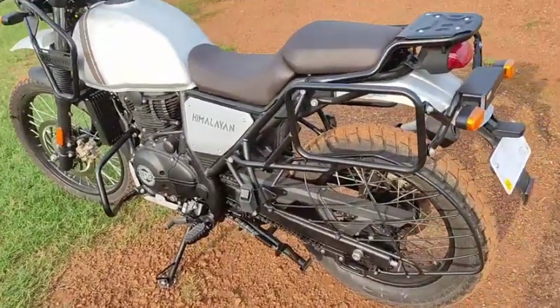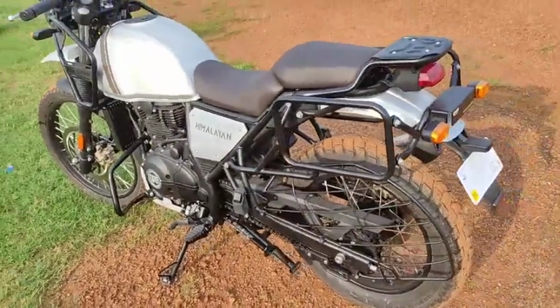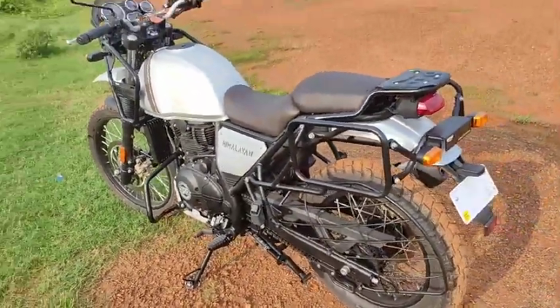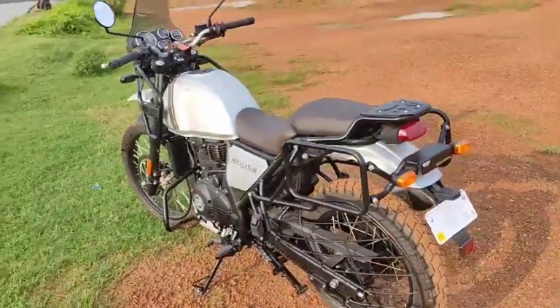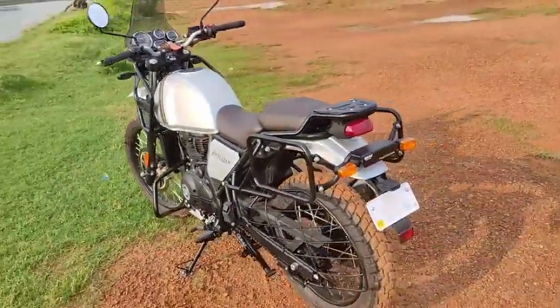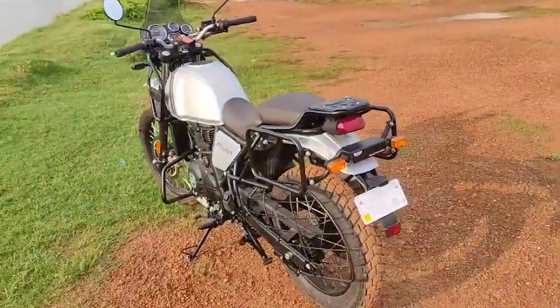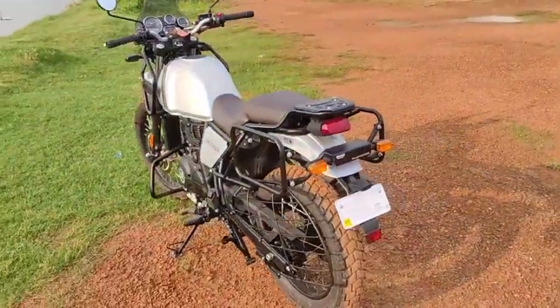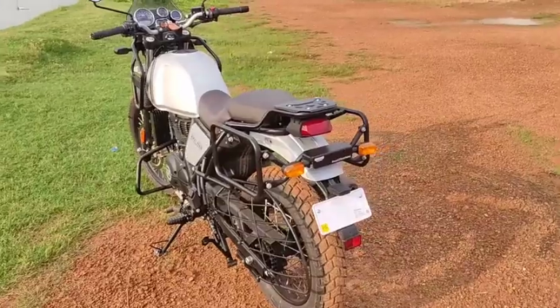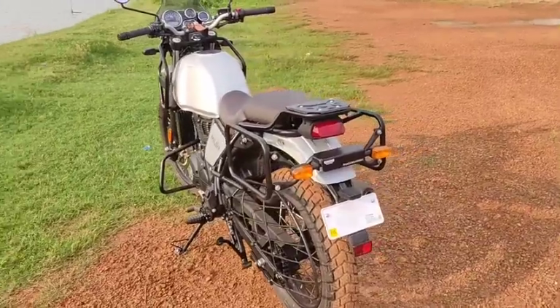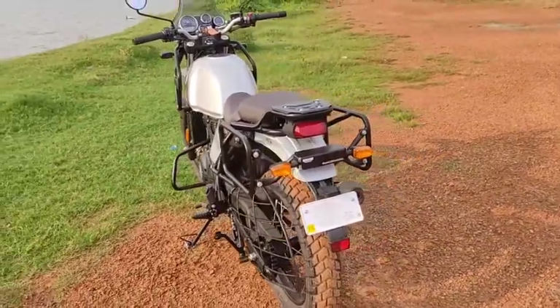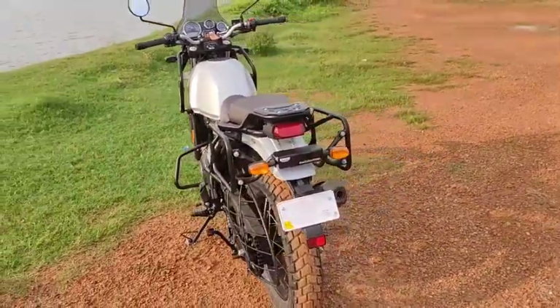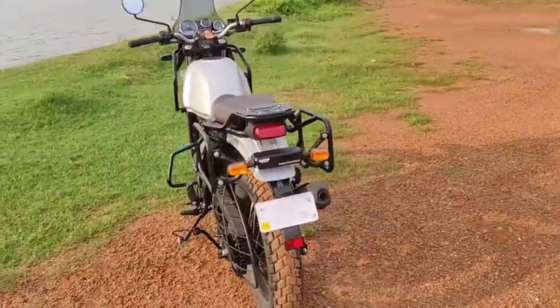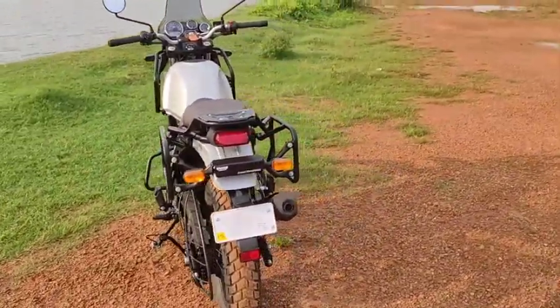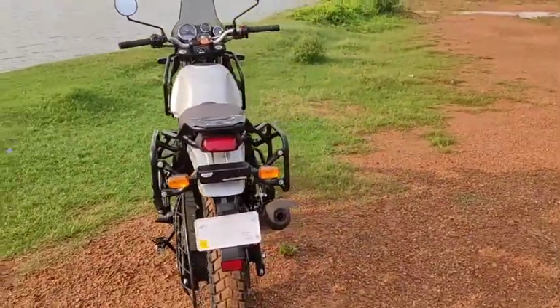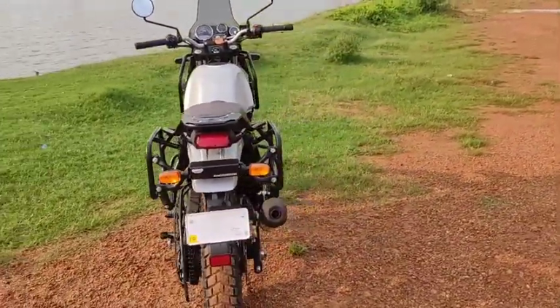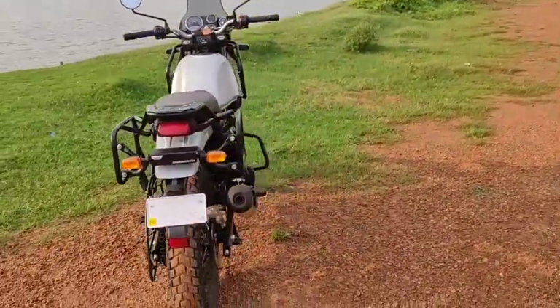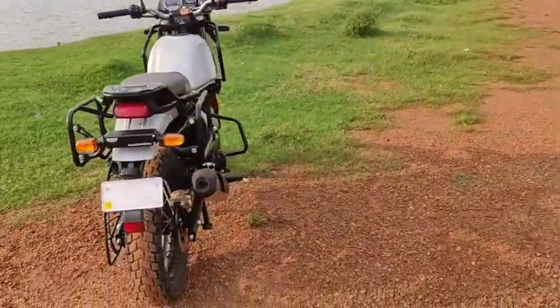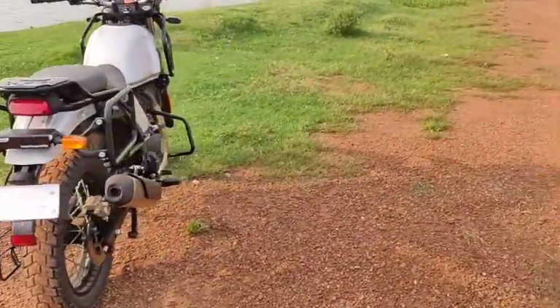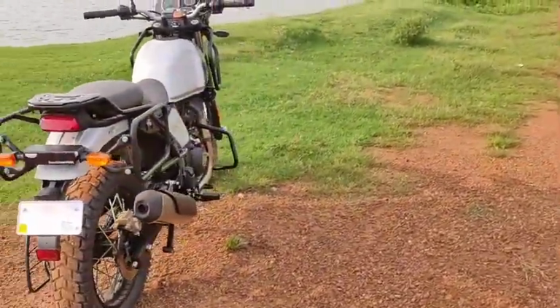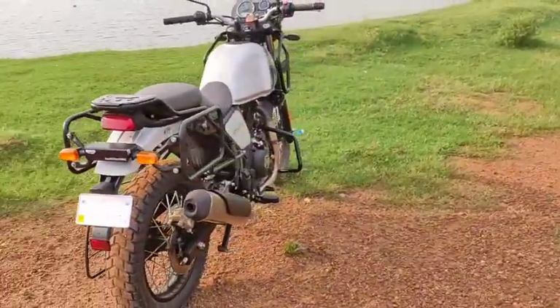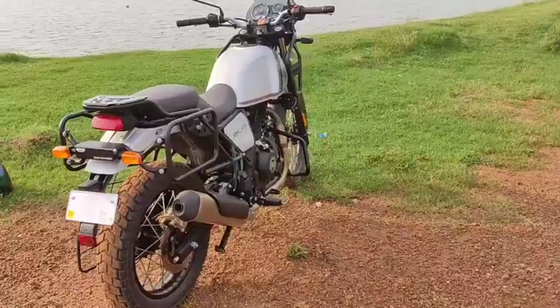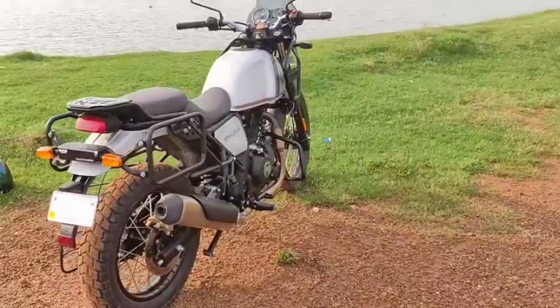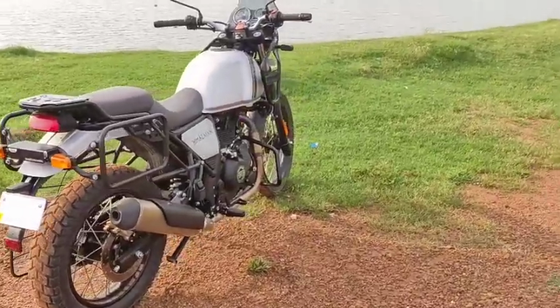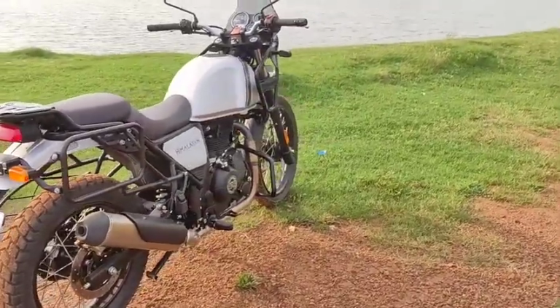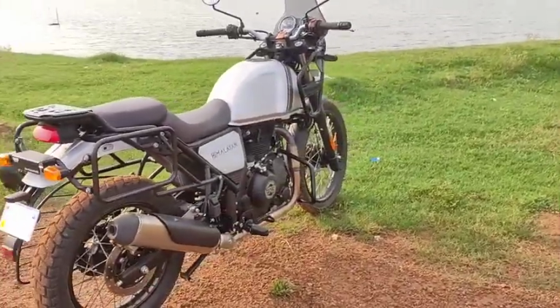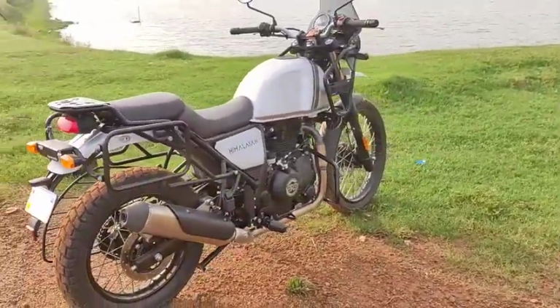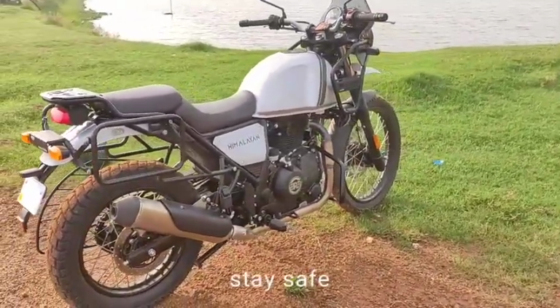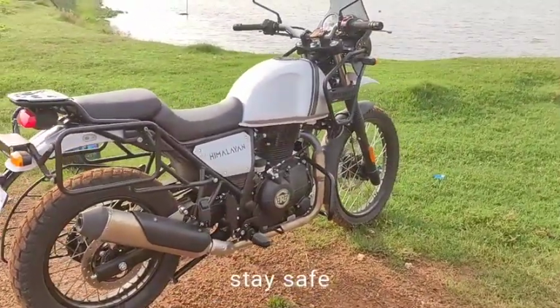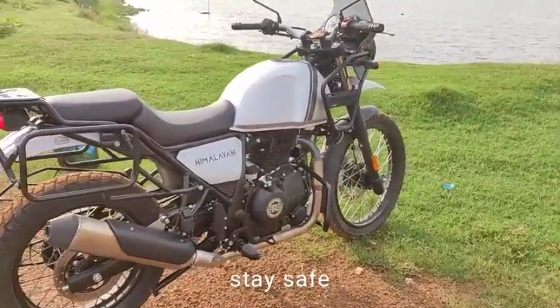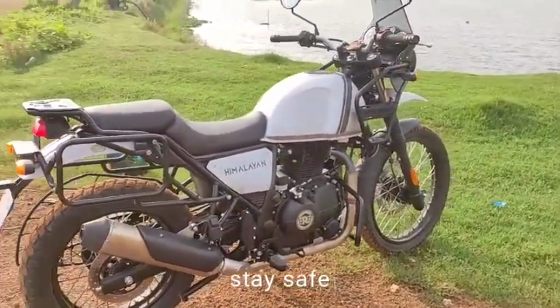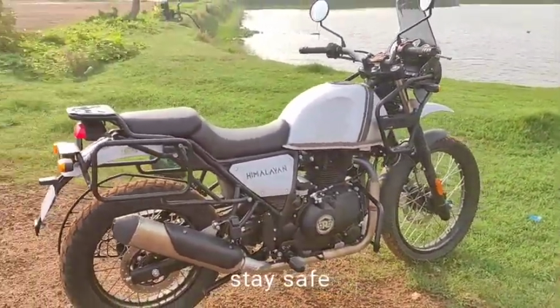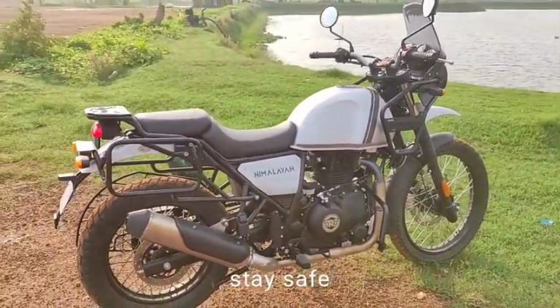These are the three problems I've faced during my one month of ownership. It's a fantastic bike — enjoy riding, and thanks for watching.